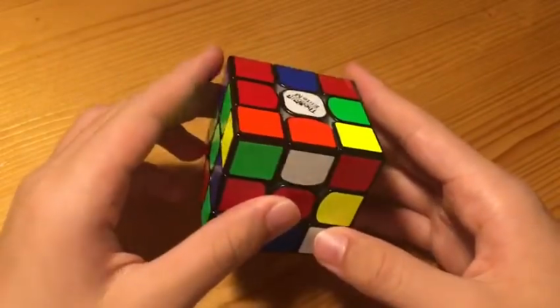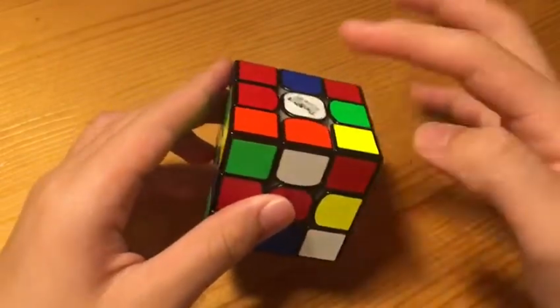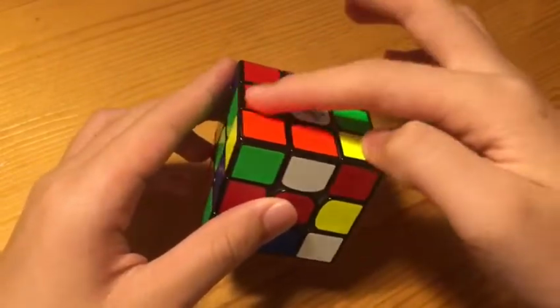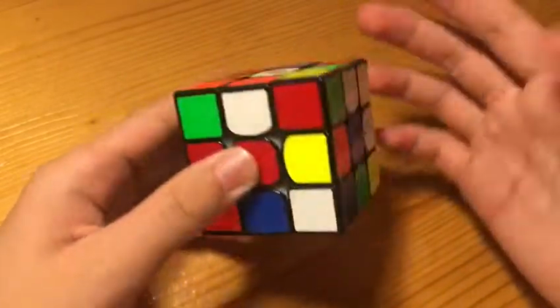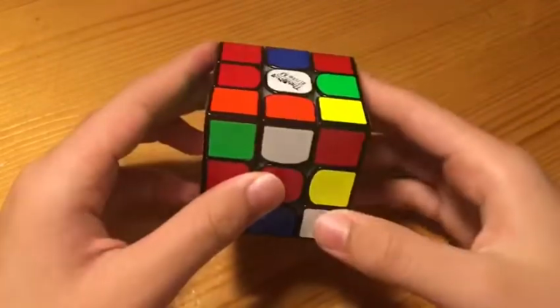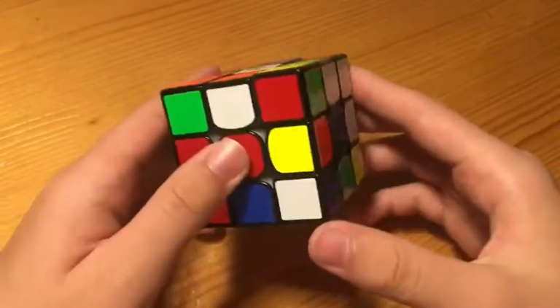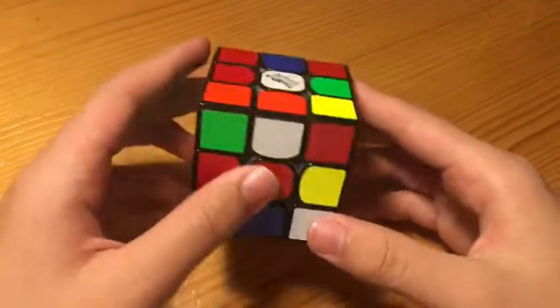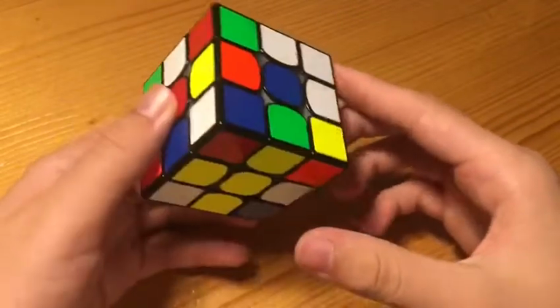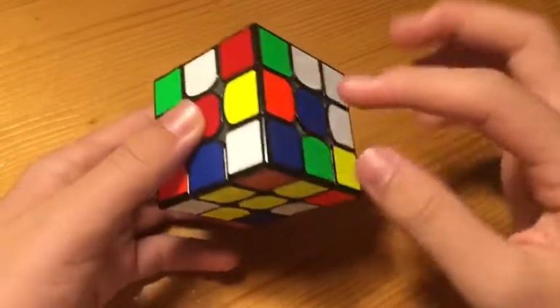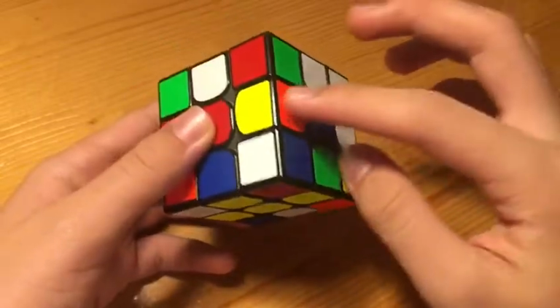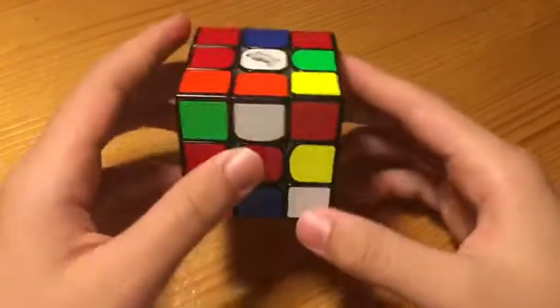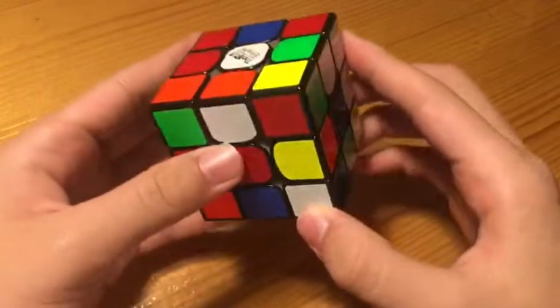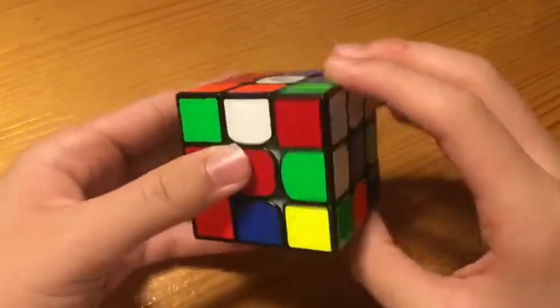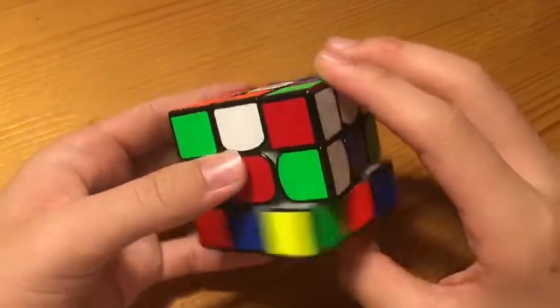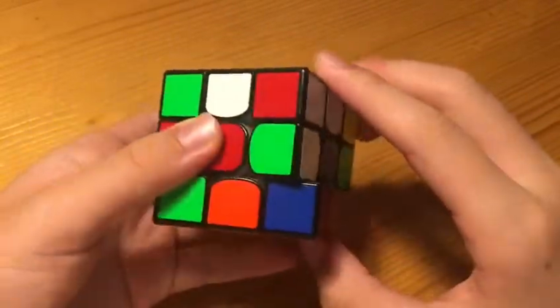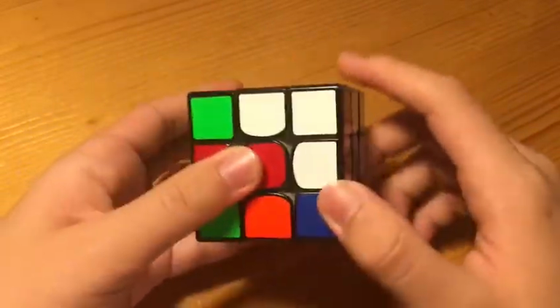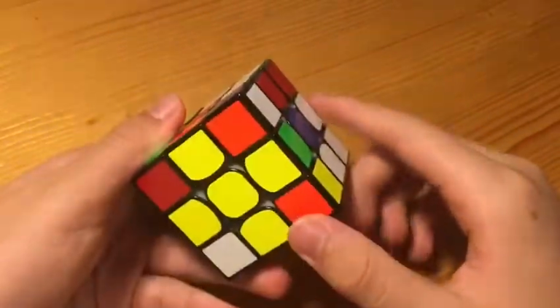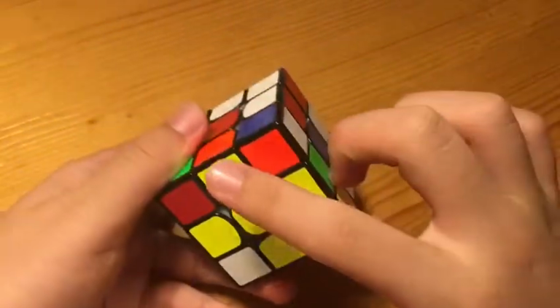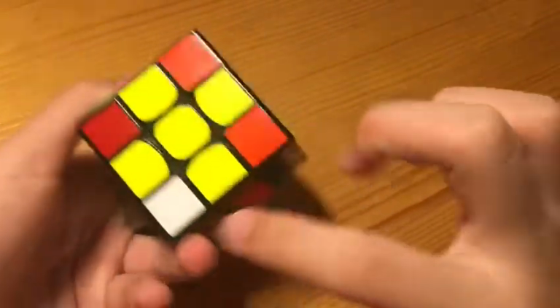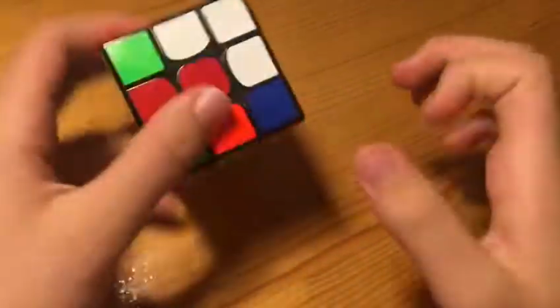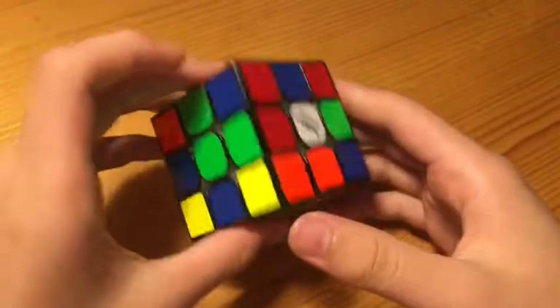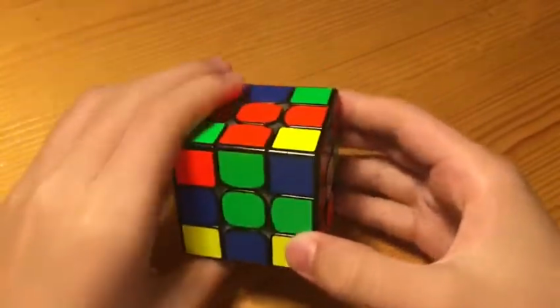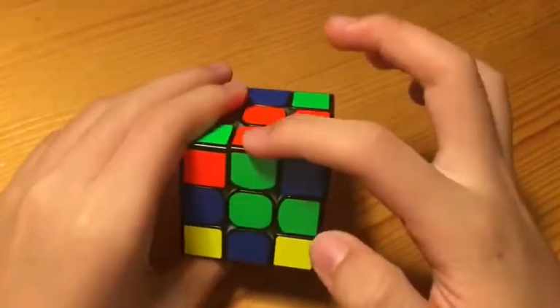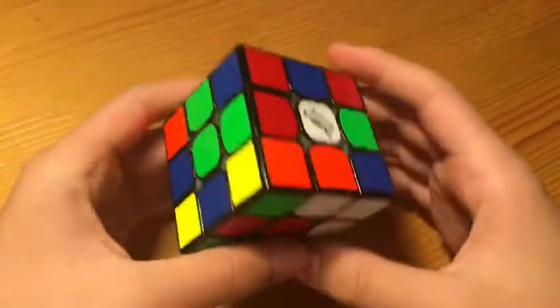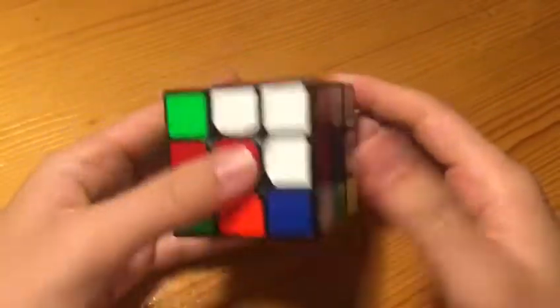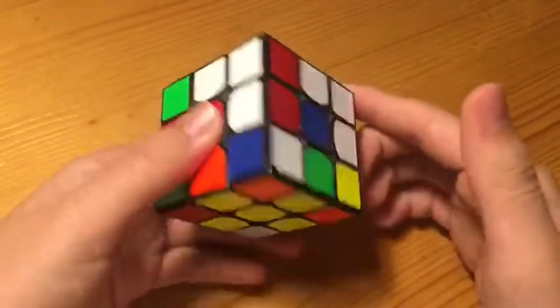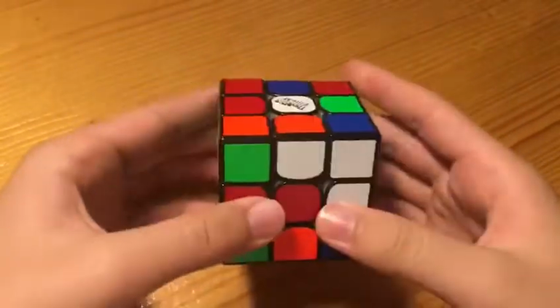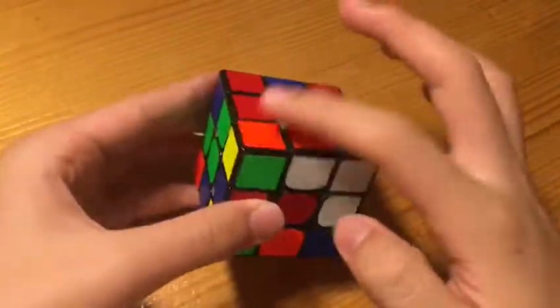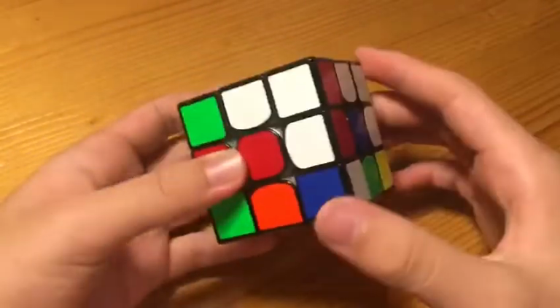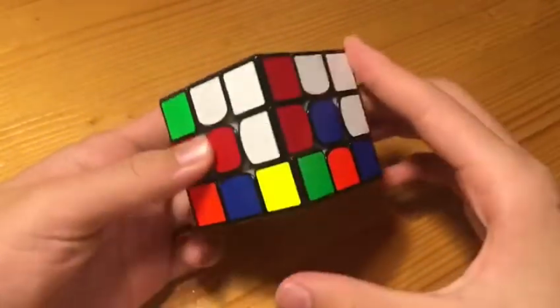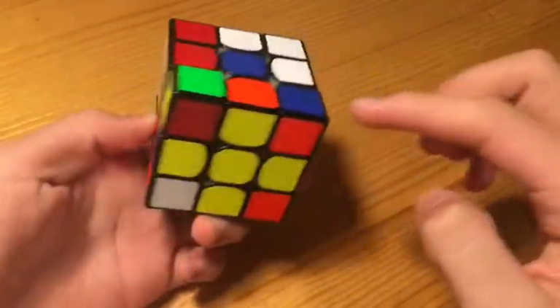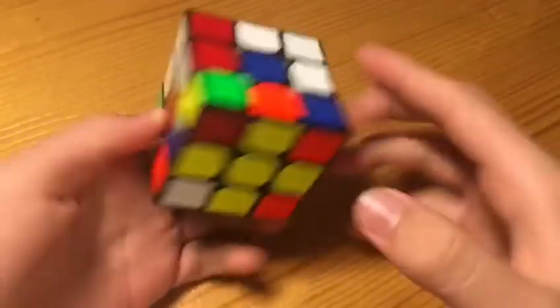Our second pair will be these two, which is also very easy to predict. Now, first solving these two, then solving the cross — and as you can see, this edge is not disturbed — so we can solve this corner into here.